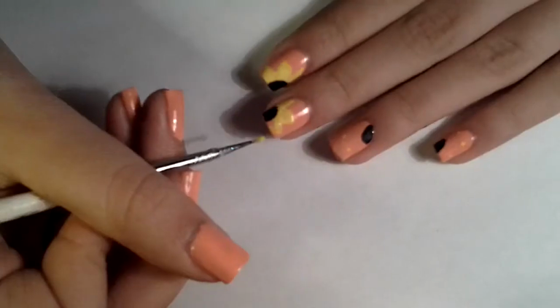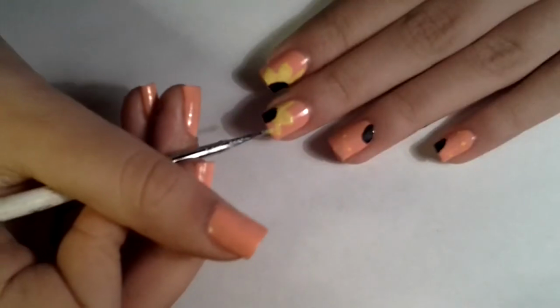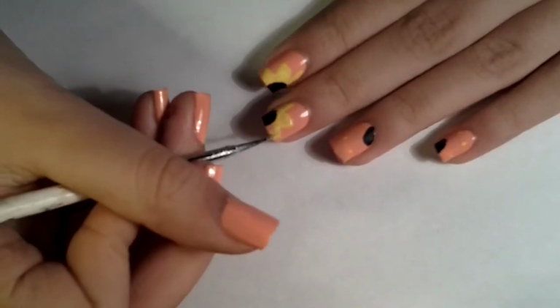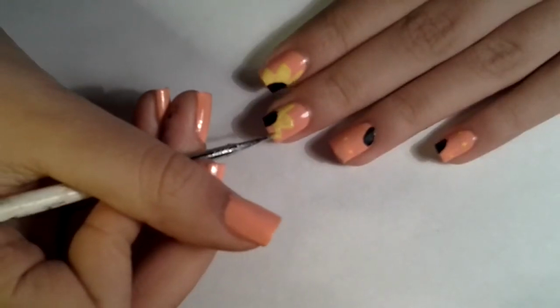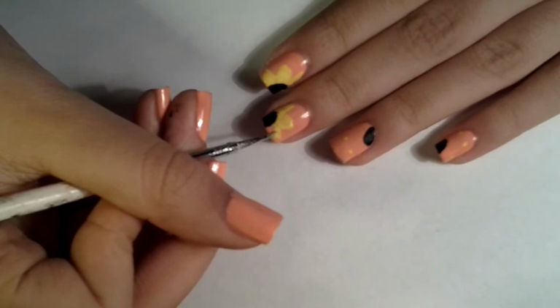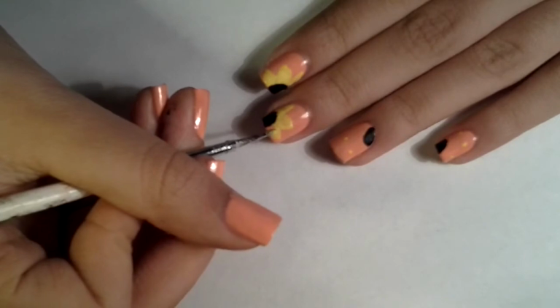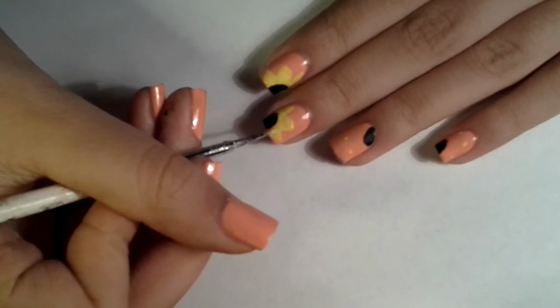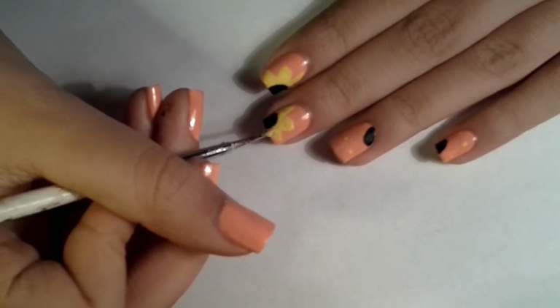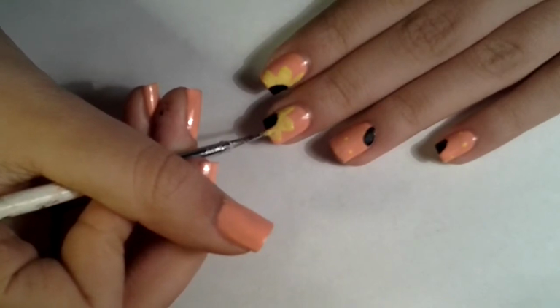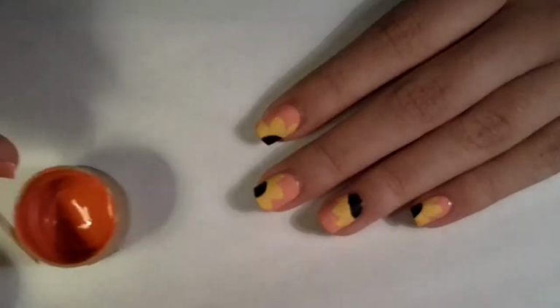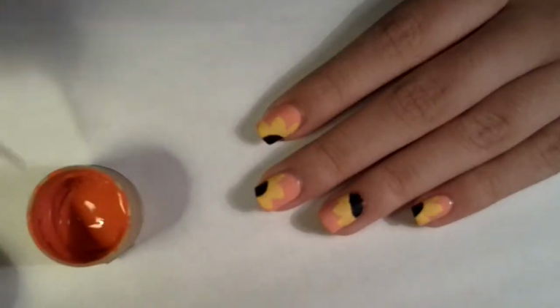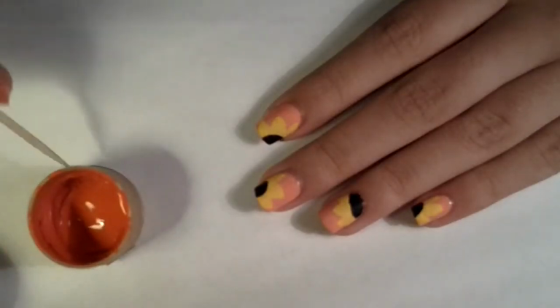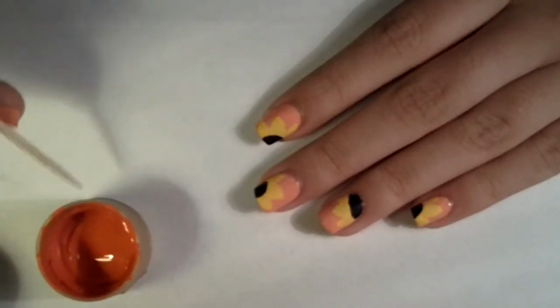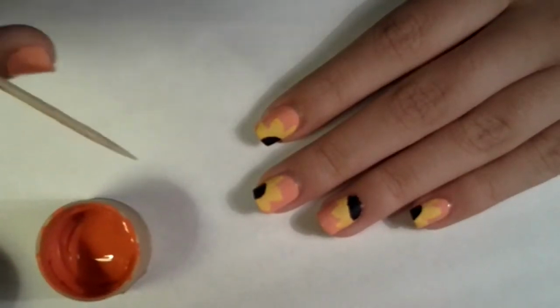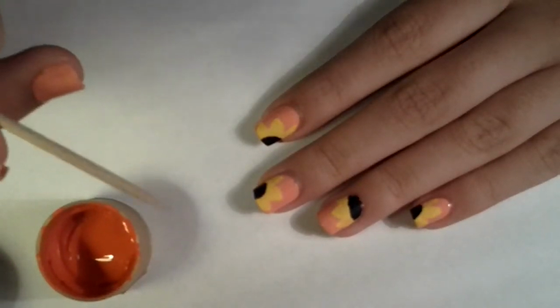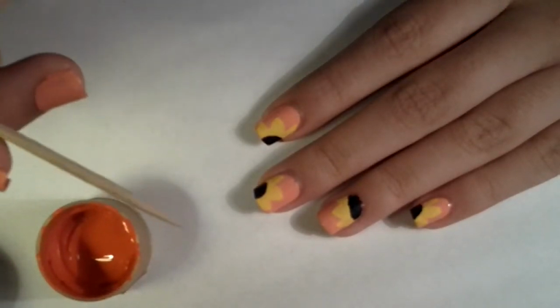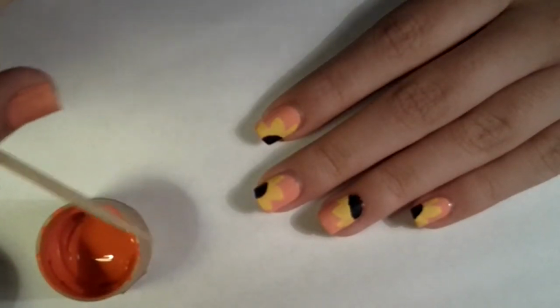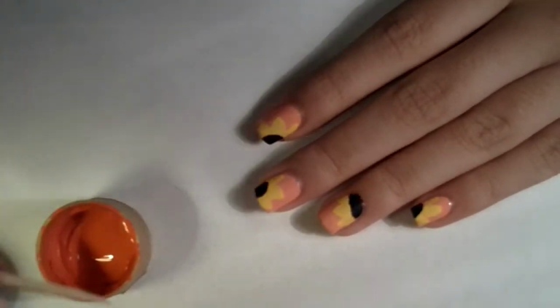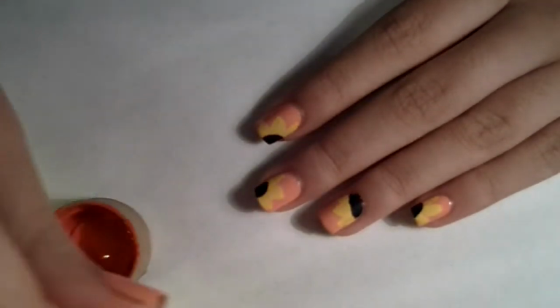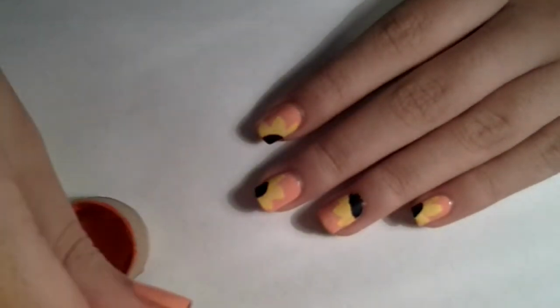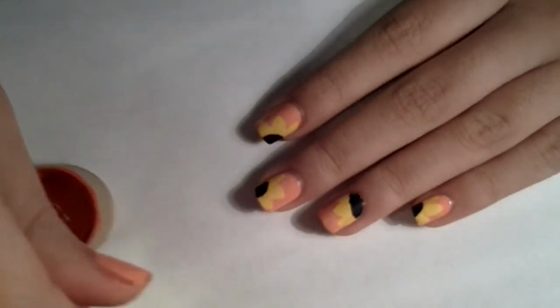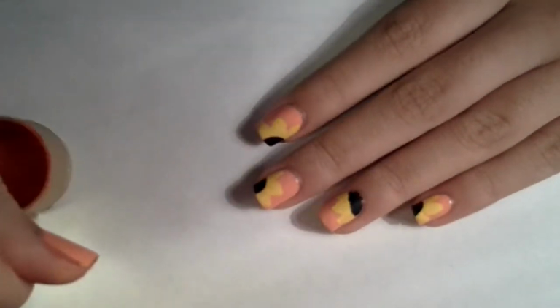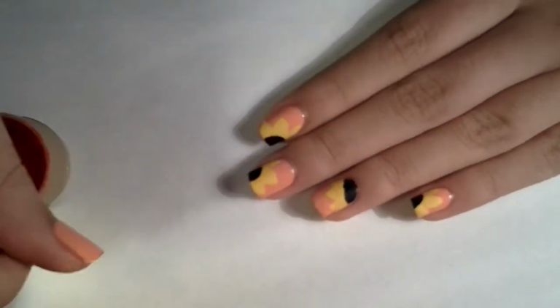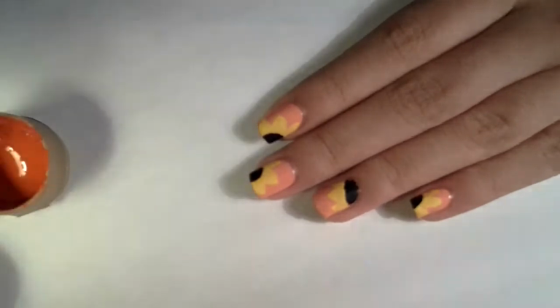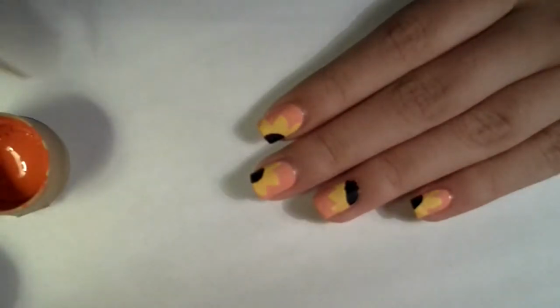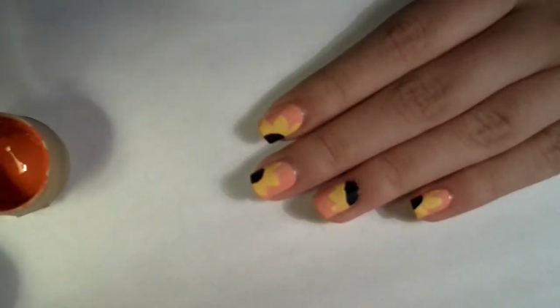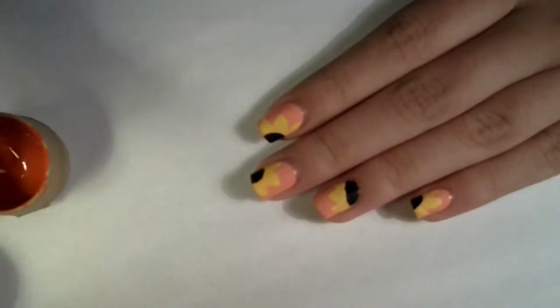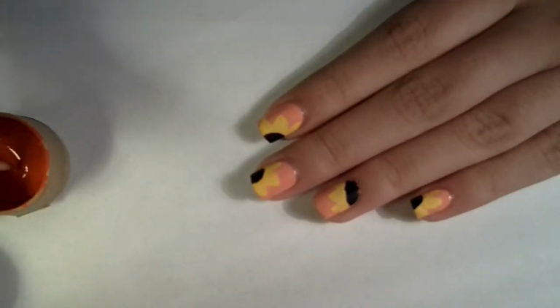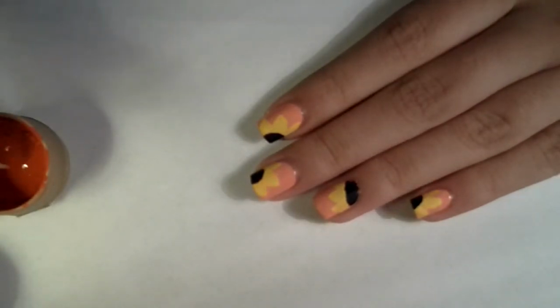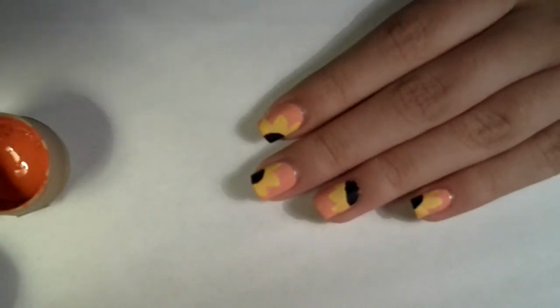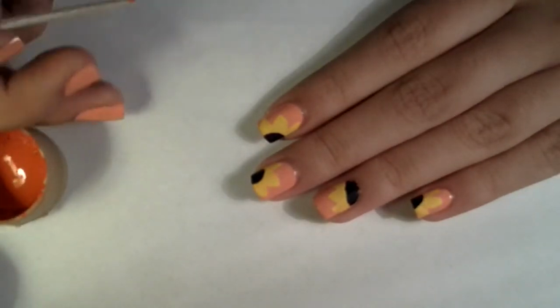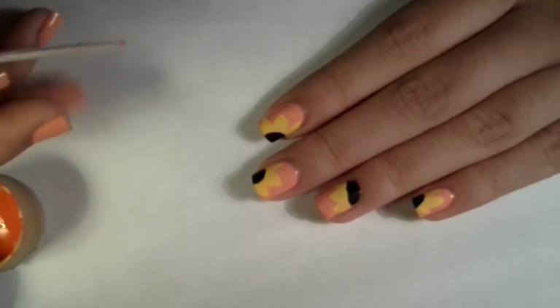Now fill them in. Now grabbing your orange acrylic paint and the dotting tool or toothpick, you want to start making little lines close to the black circle like this.